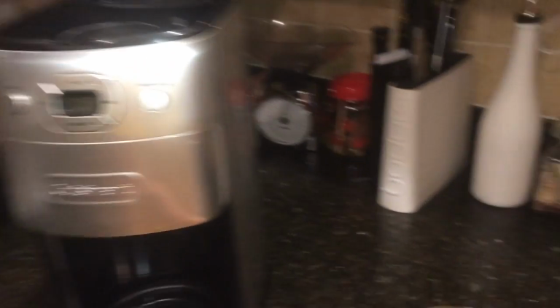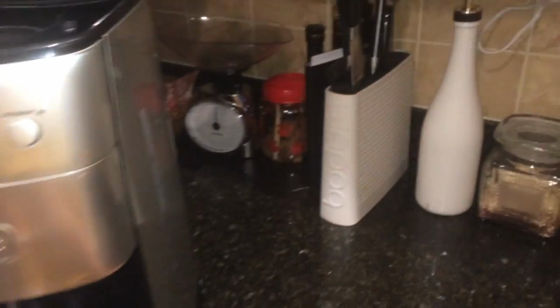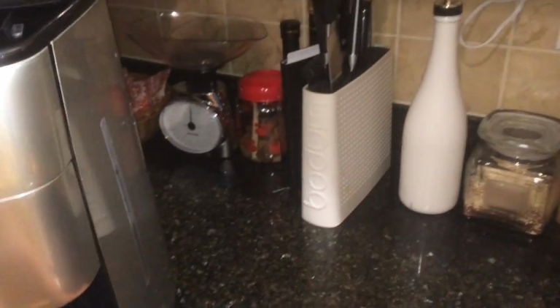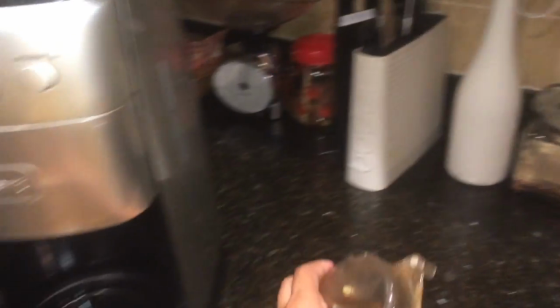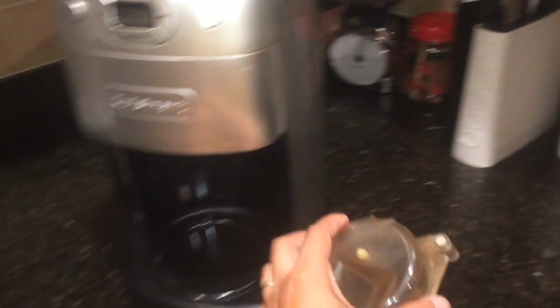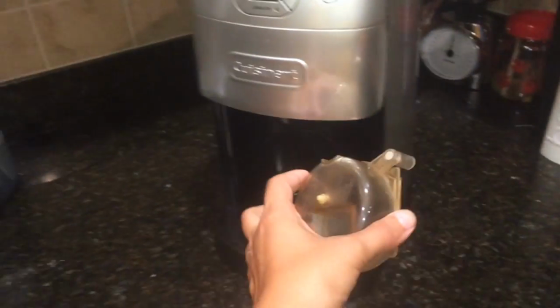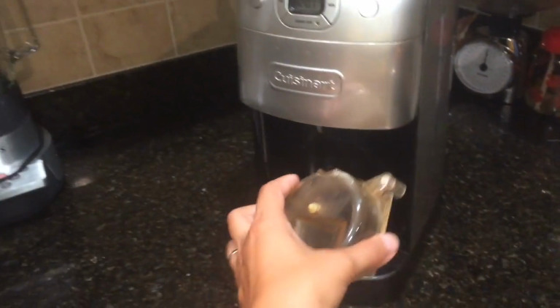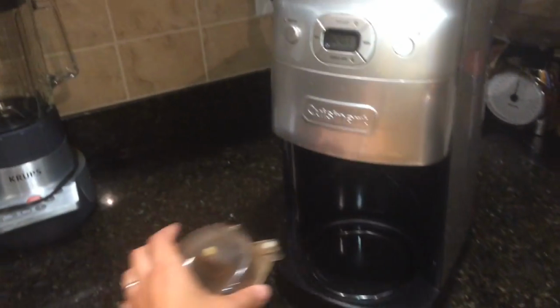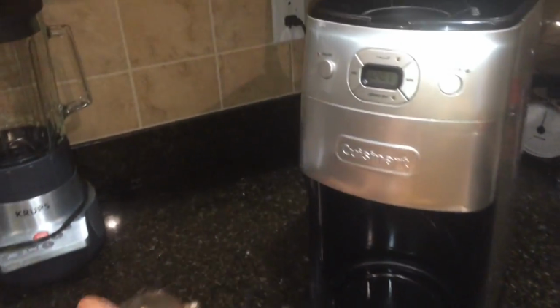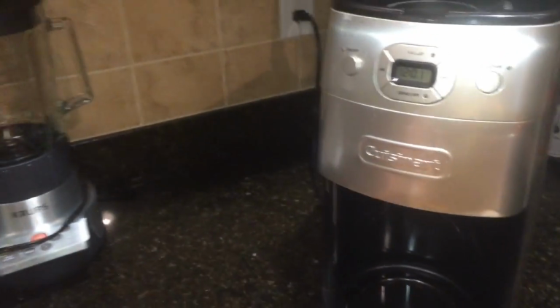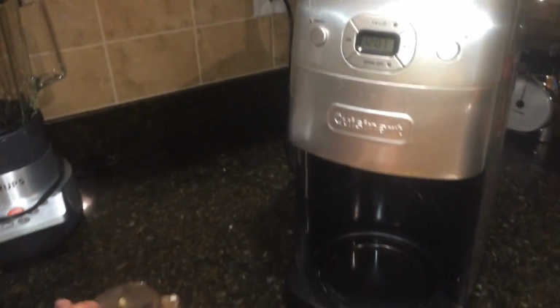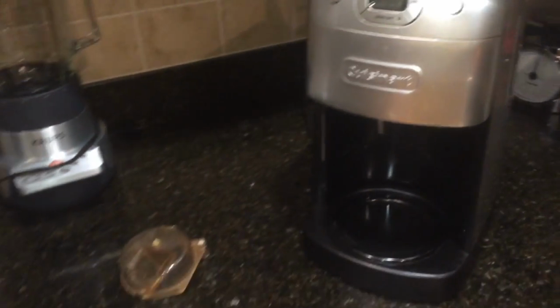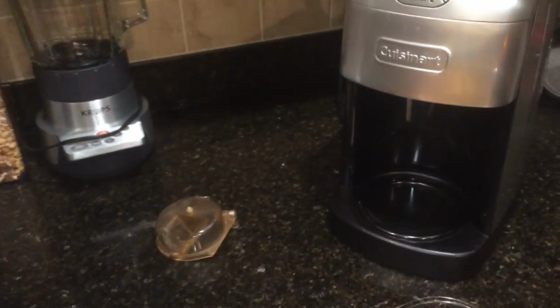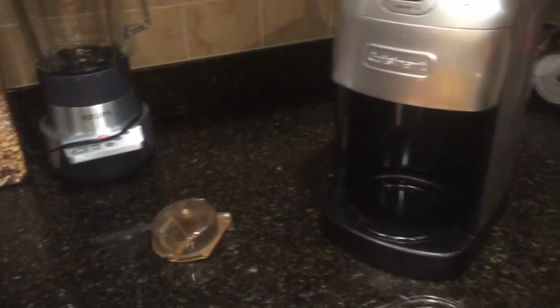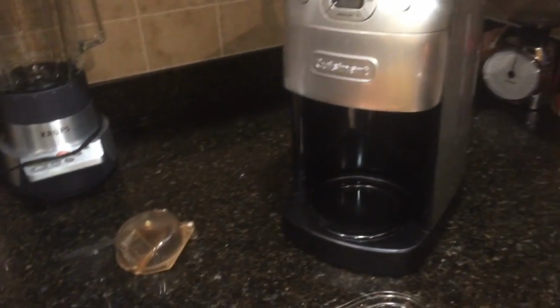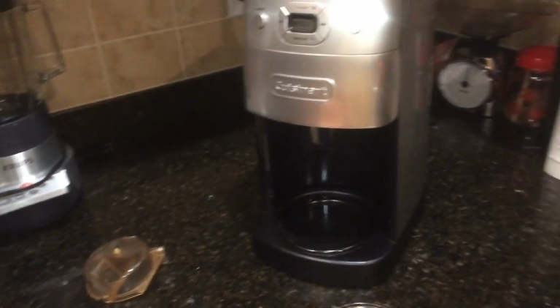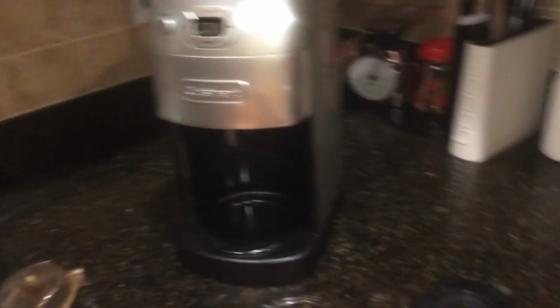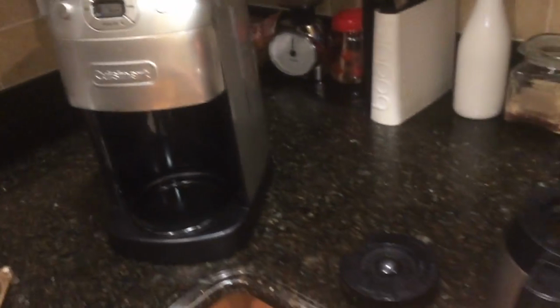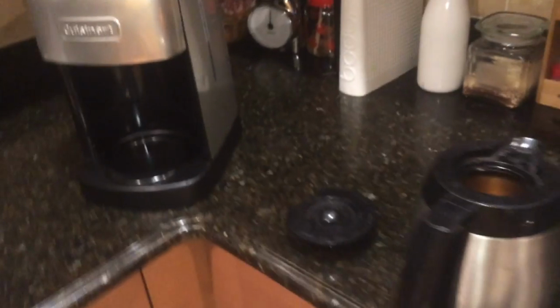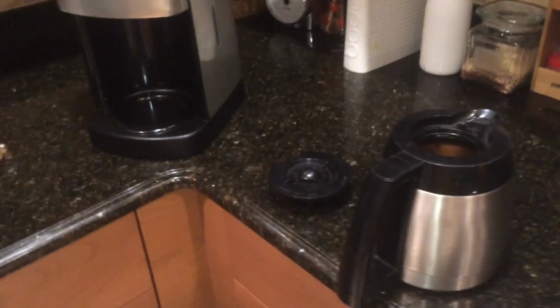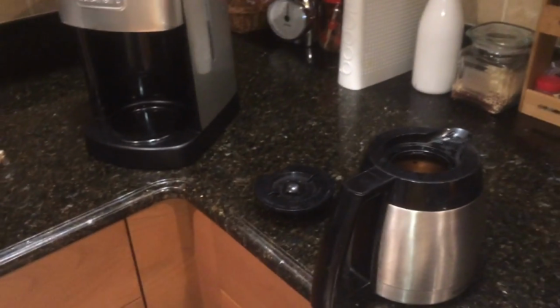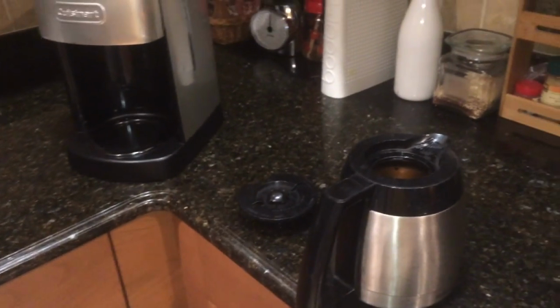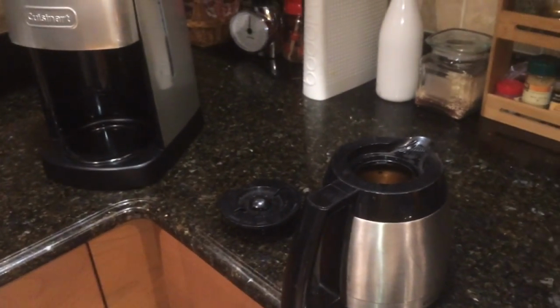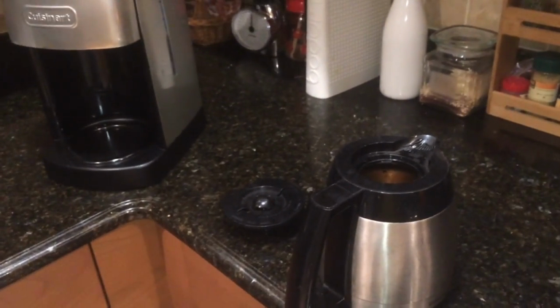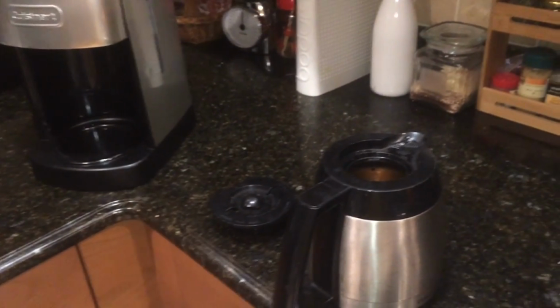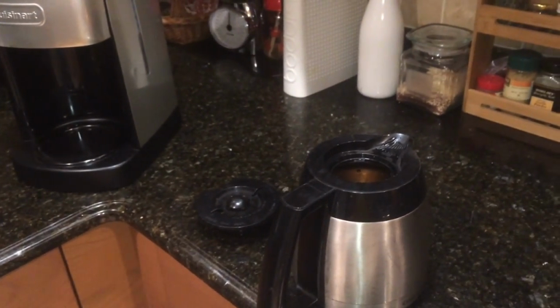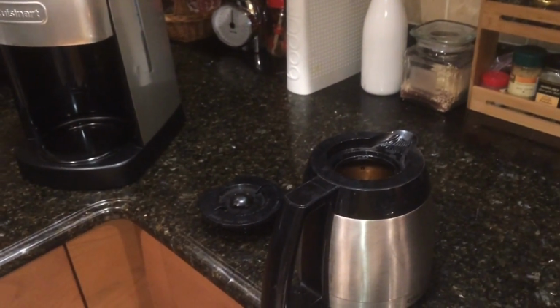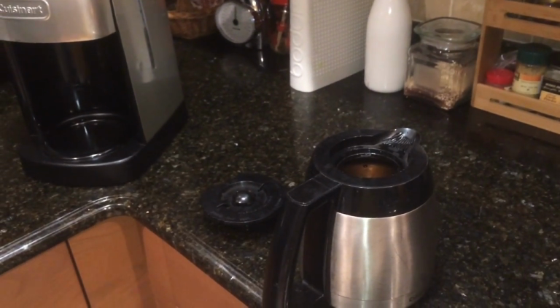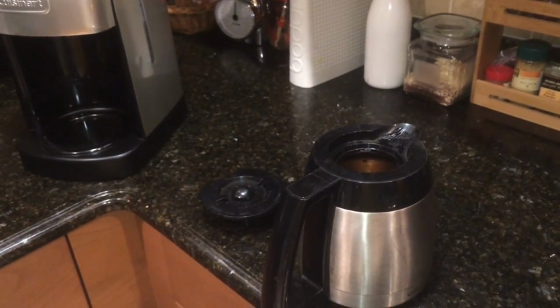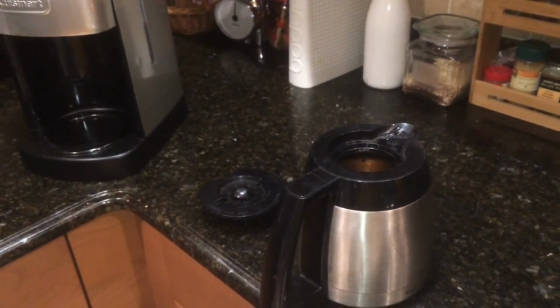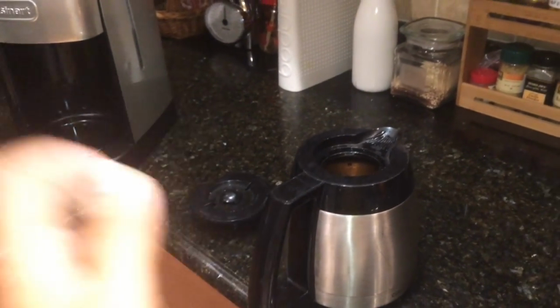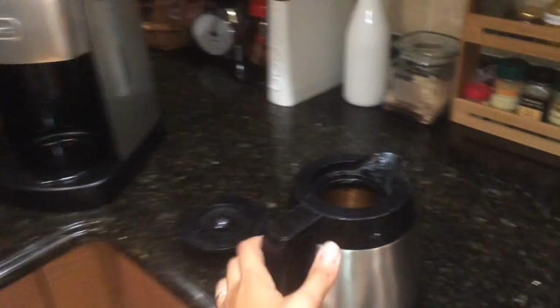Then check and see how many cups of water you want to add. Grab the coffee carafe and fill it with water. That's how I like to do it.